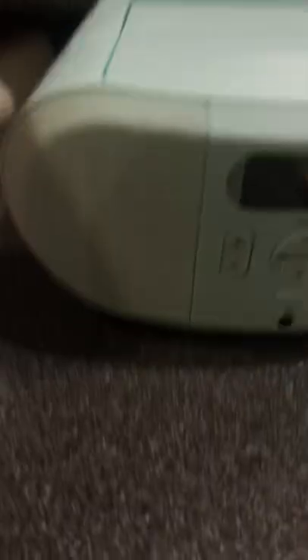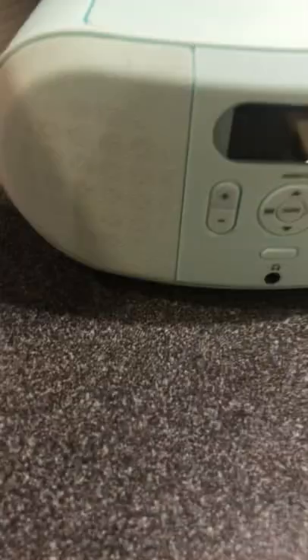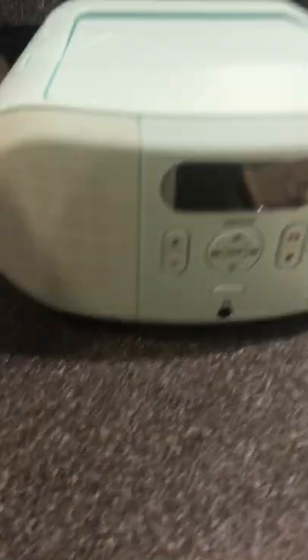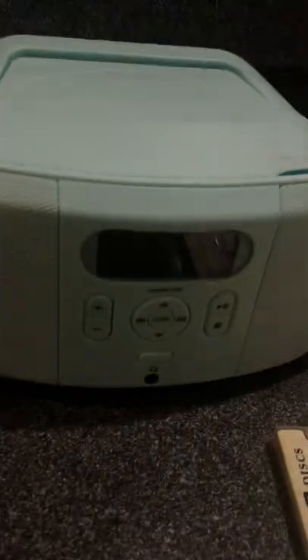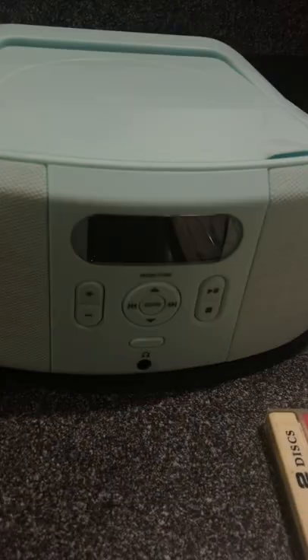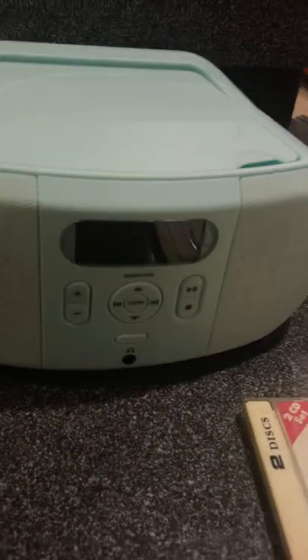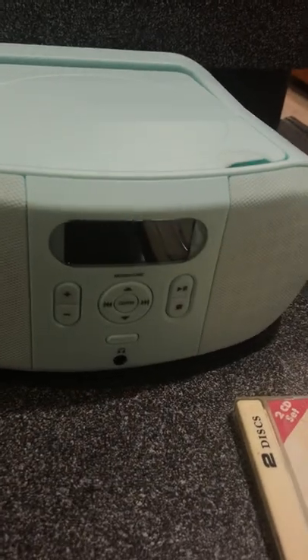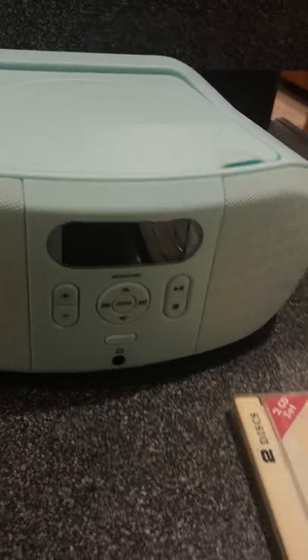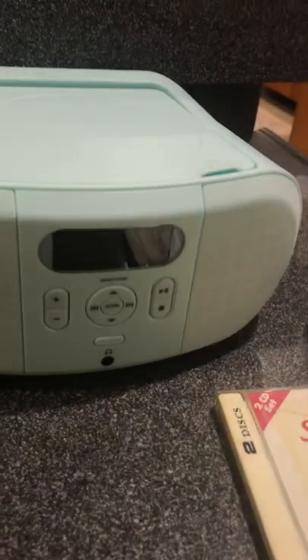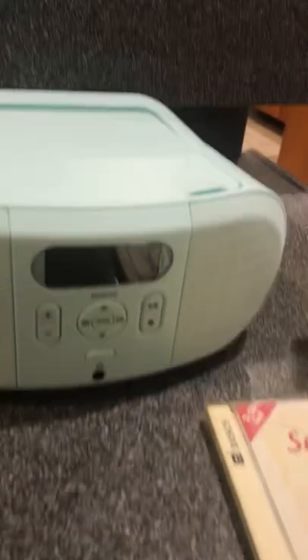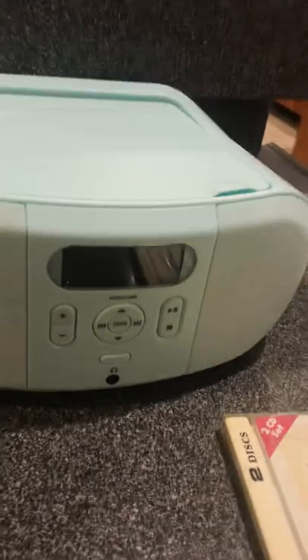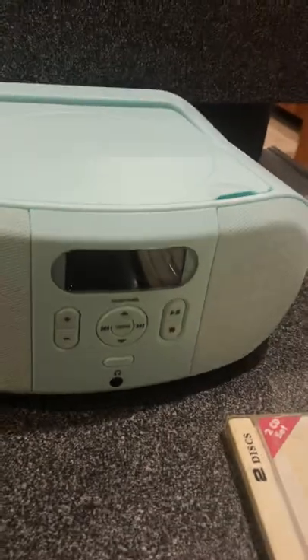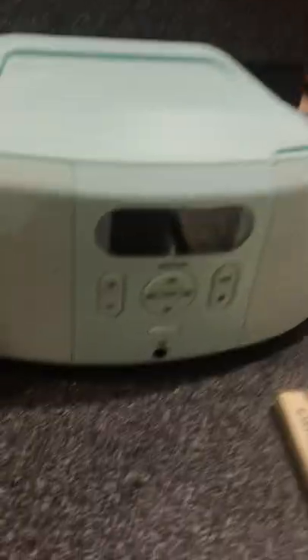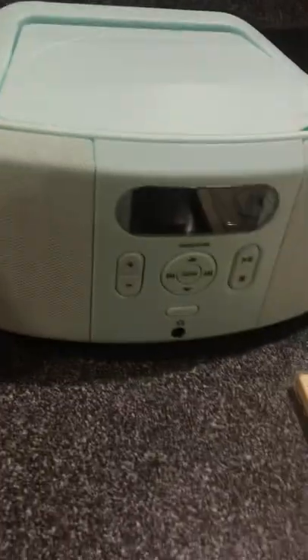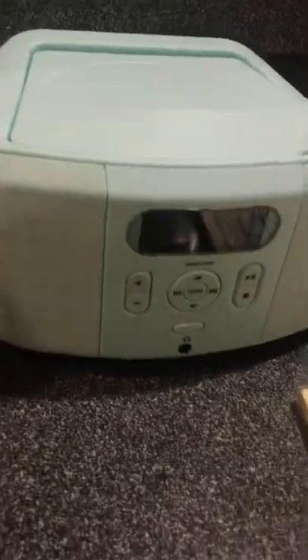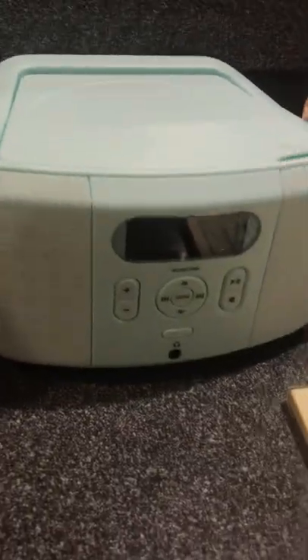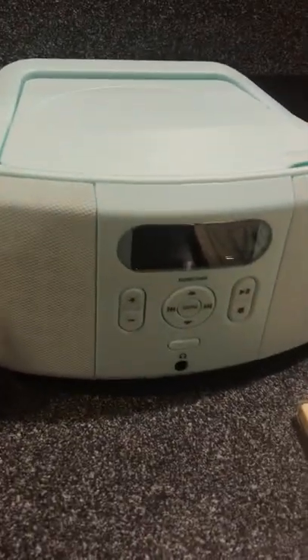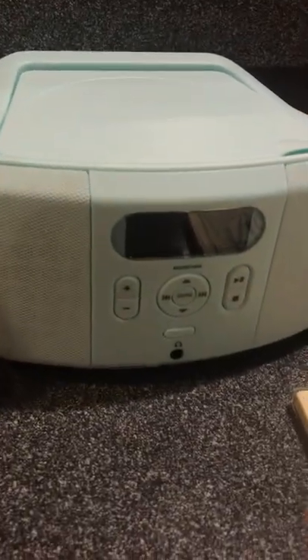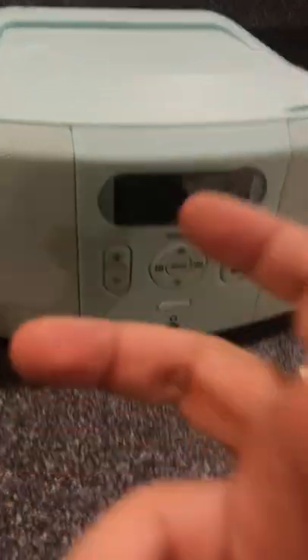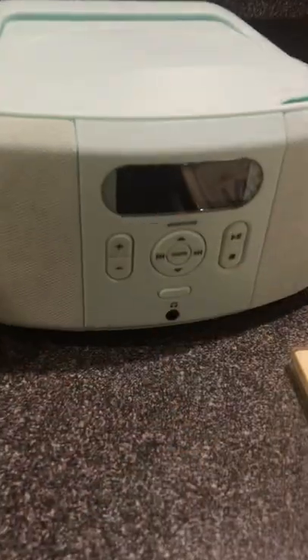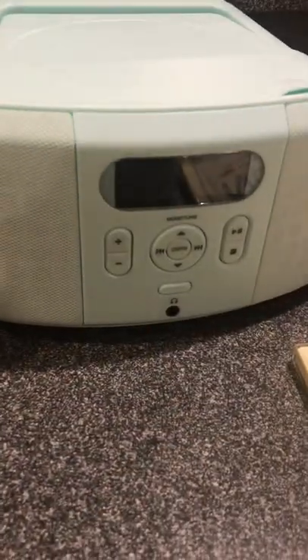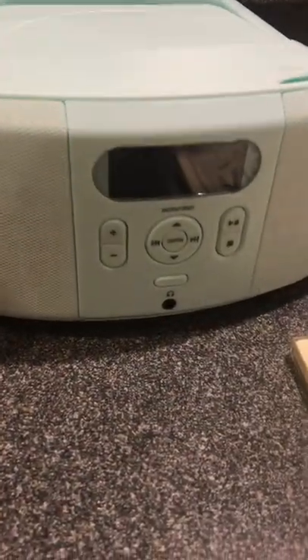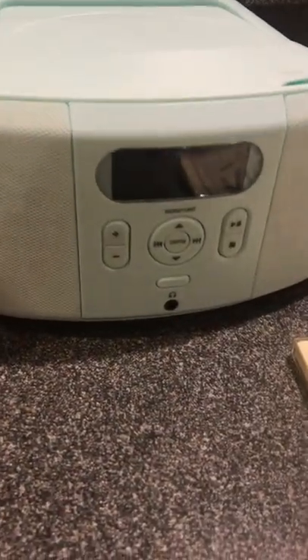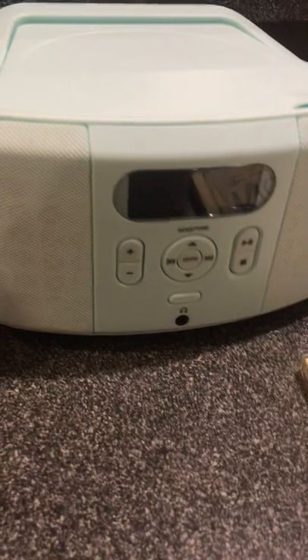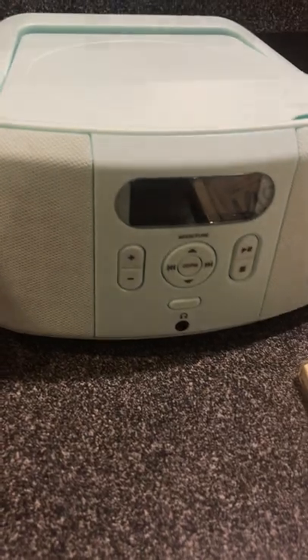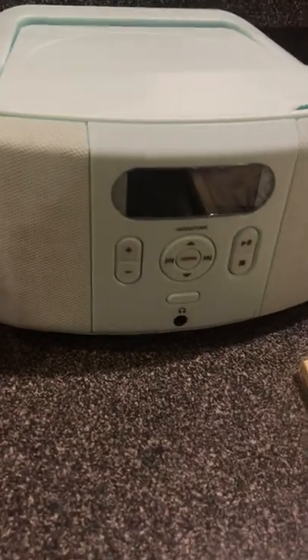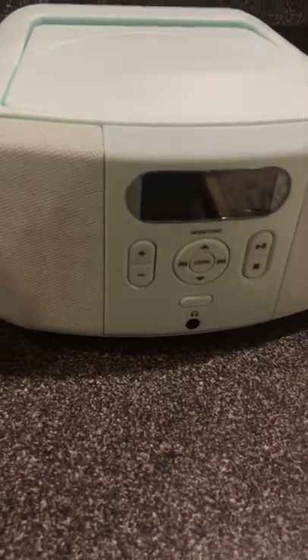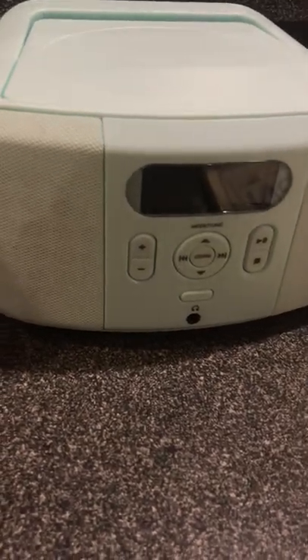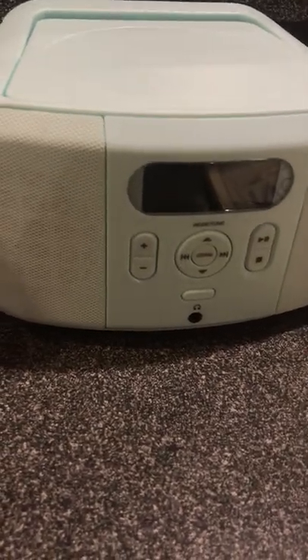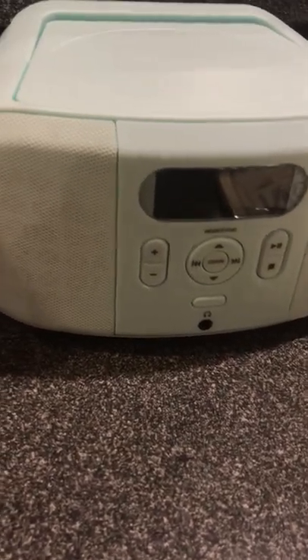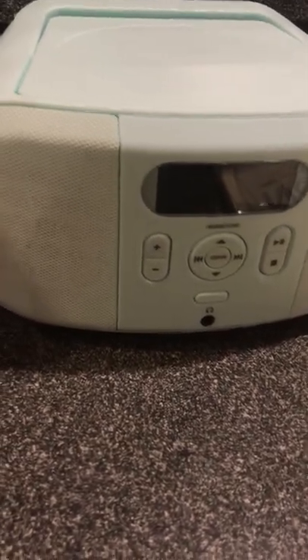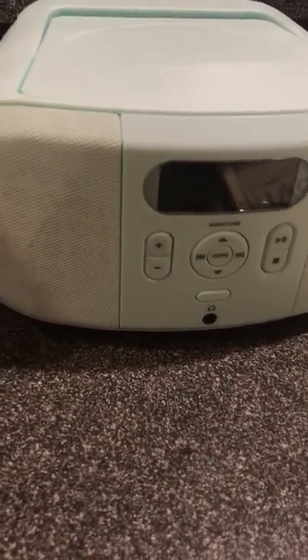I did not get this on Amazon. I believe you can find this at walmart.com. I went to Walmart today with my family and got it because I needed a CD player to listen to some tunes.